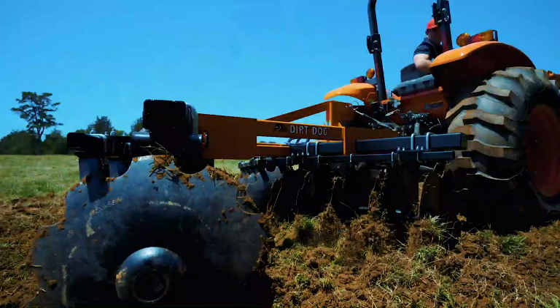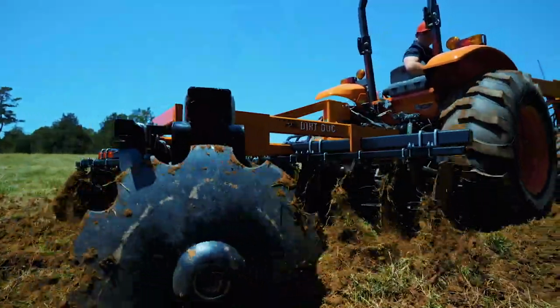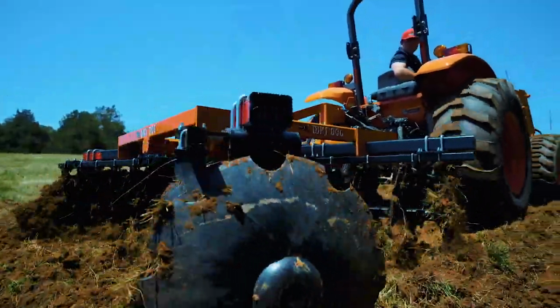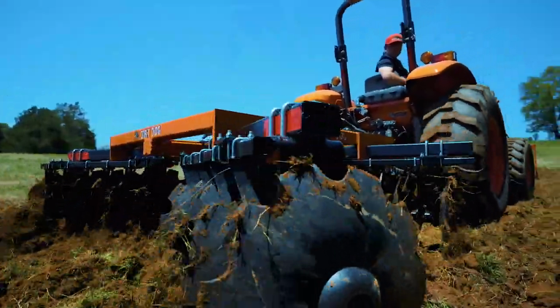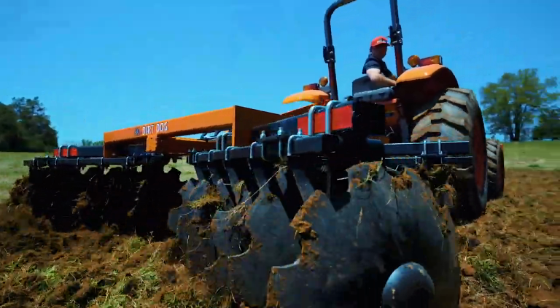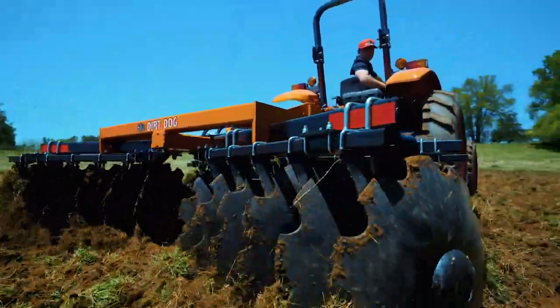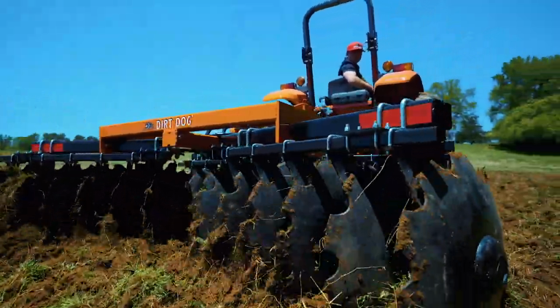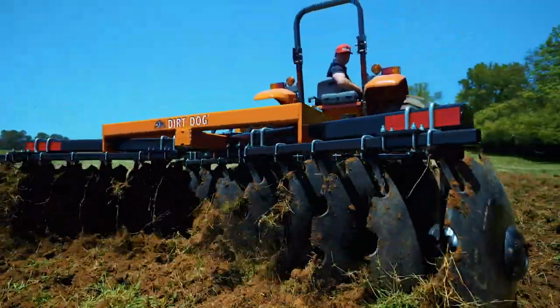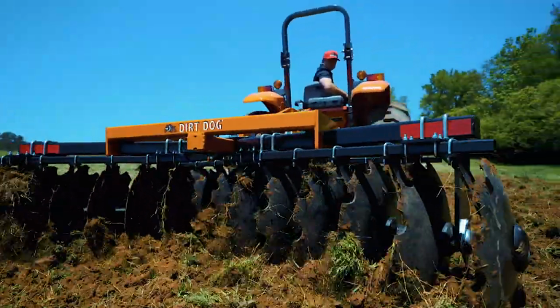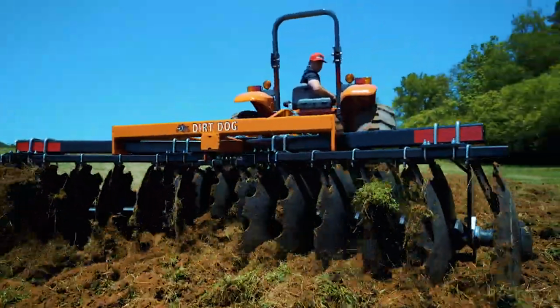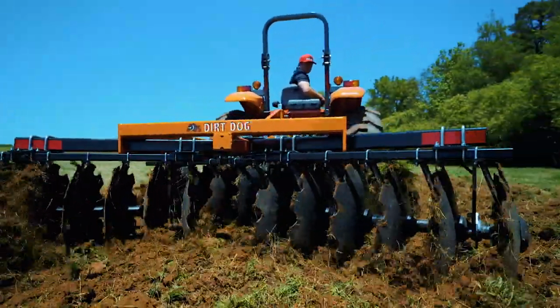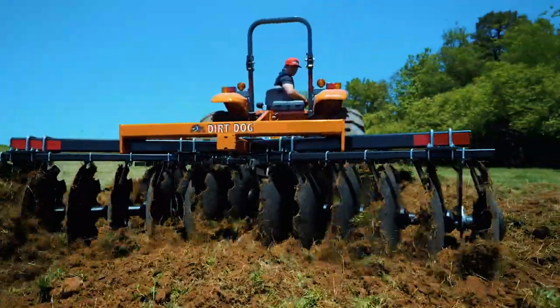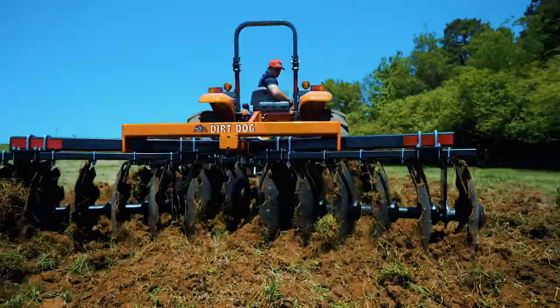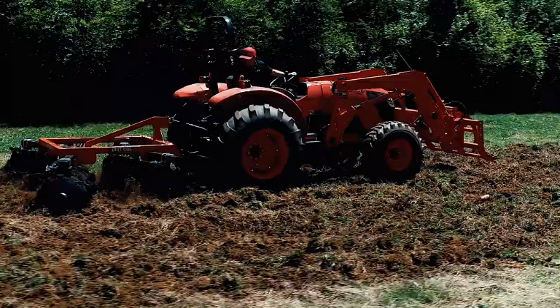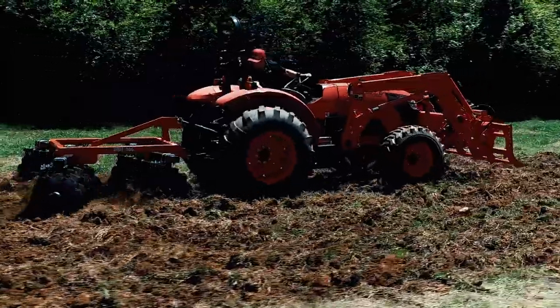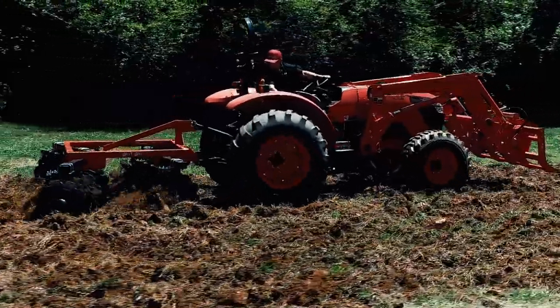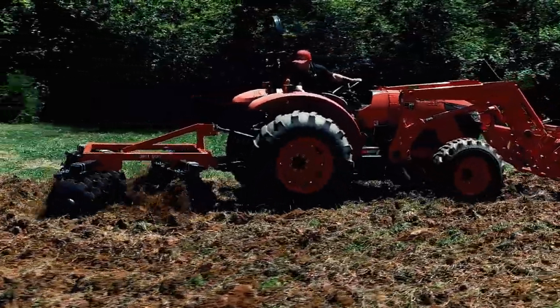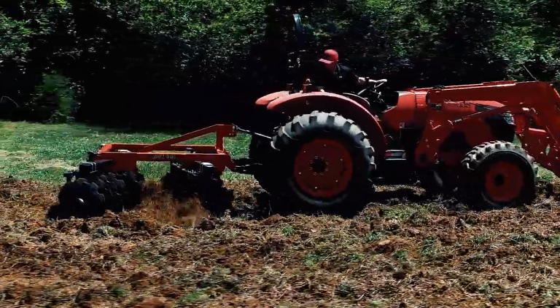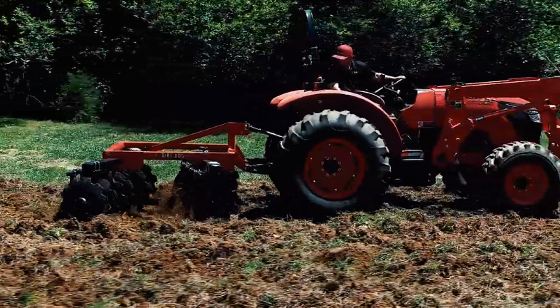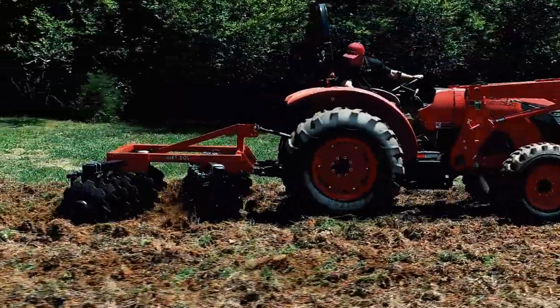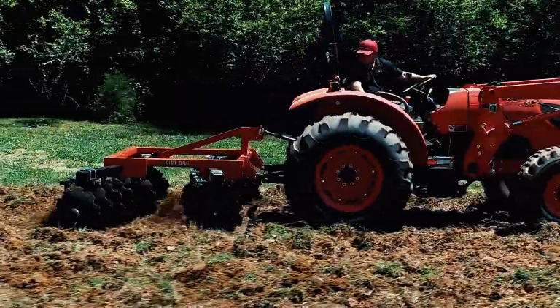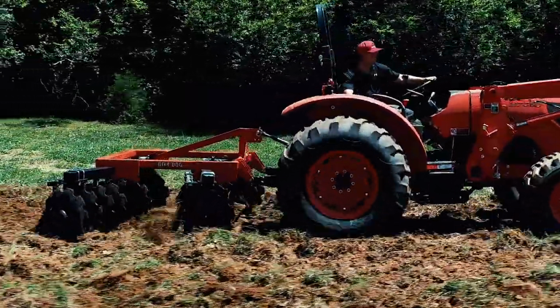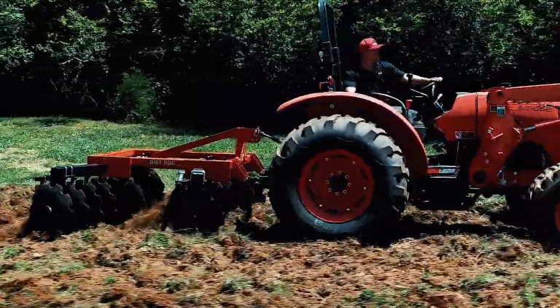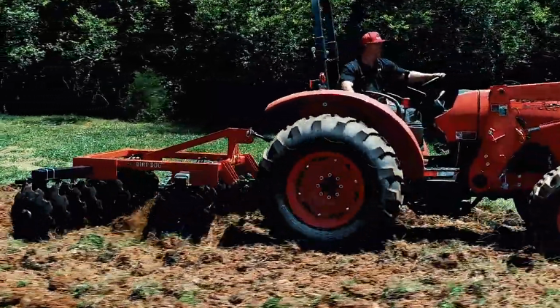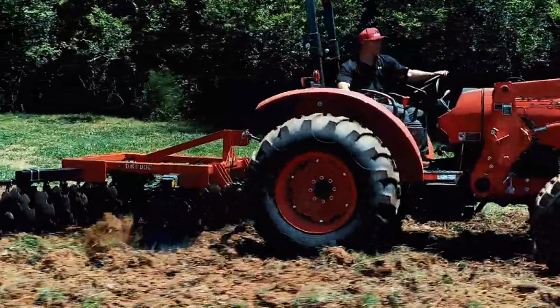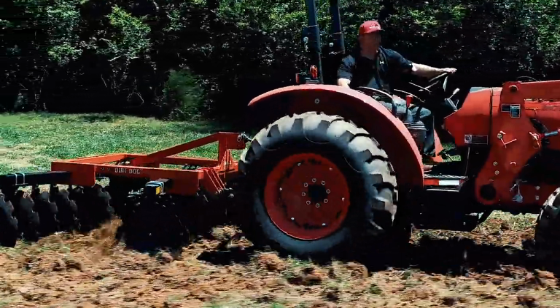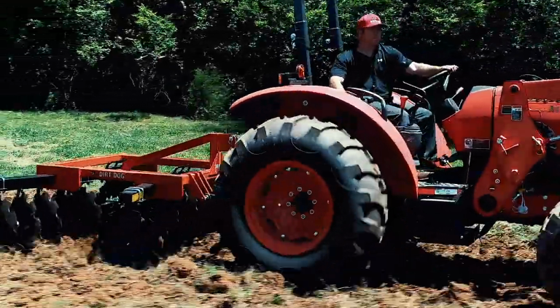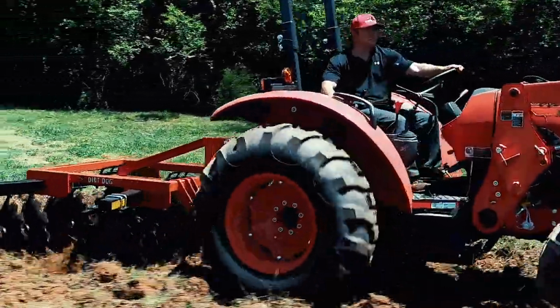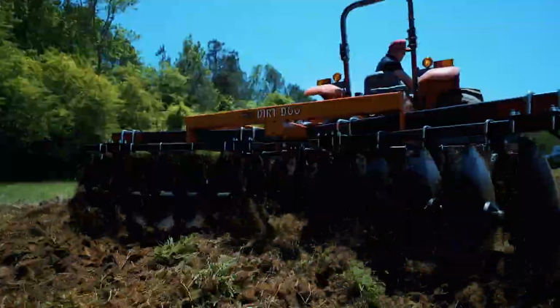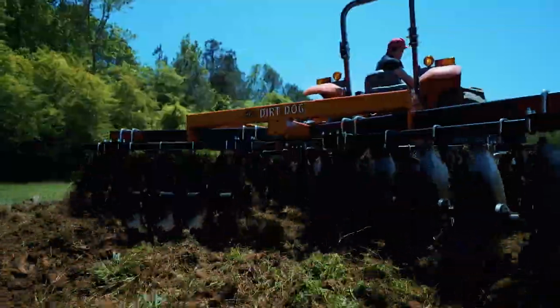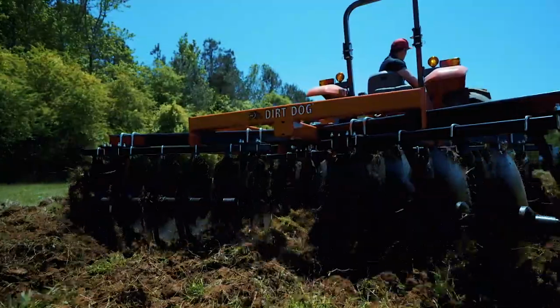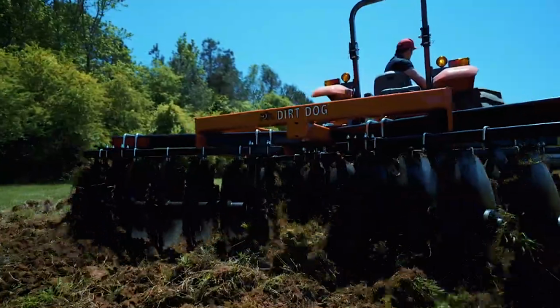Dirt Dog's 300 Series is available in widths from 78 inches to 118 inches and can be powder coated in red, green, orange, blue, and yellow.